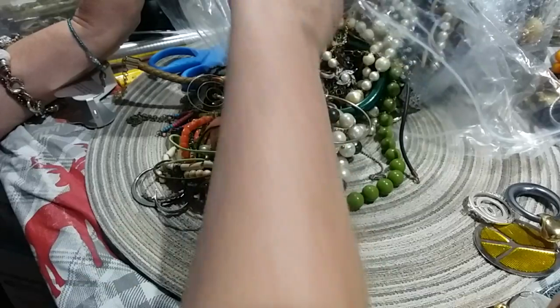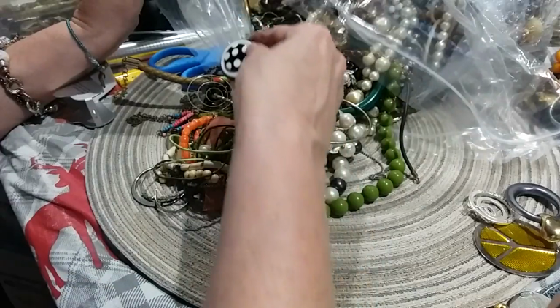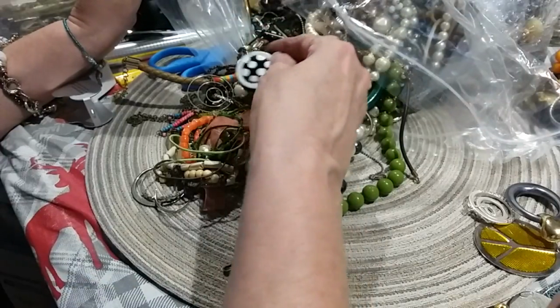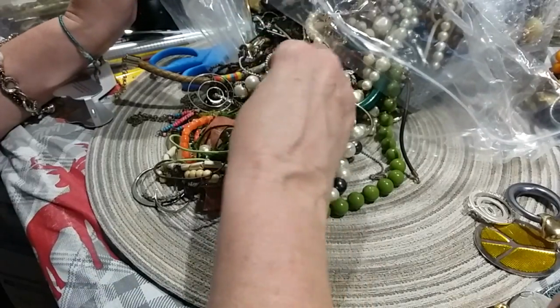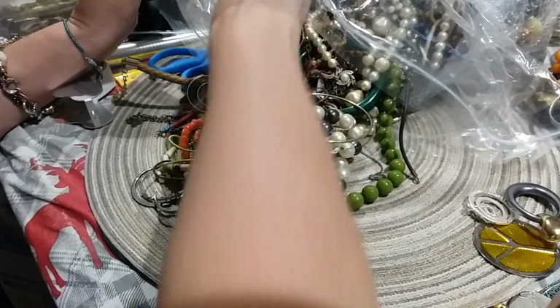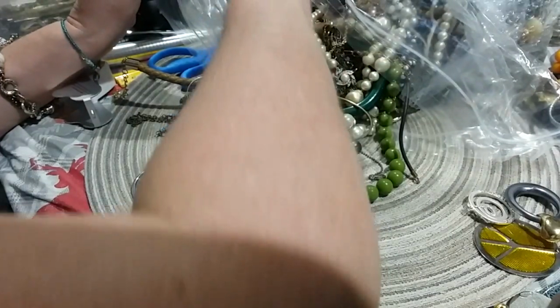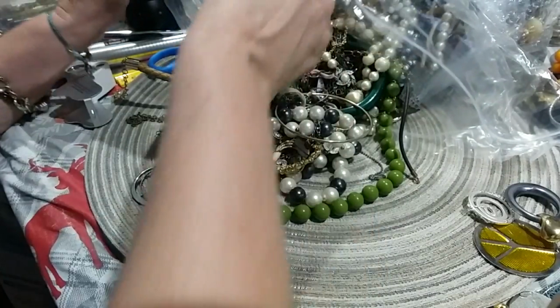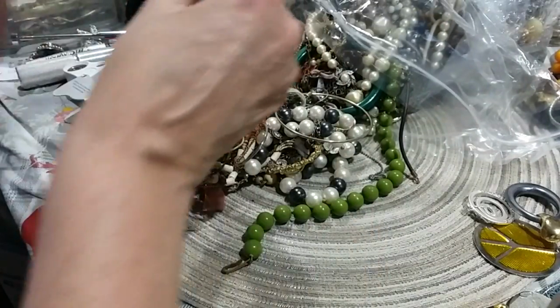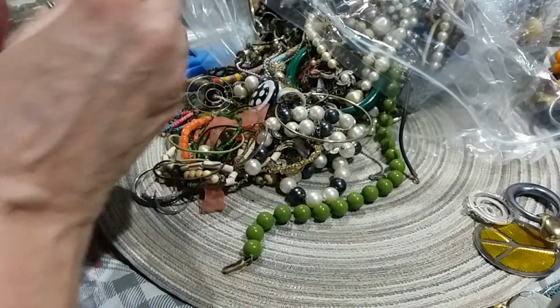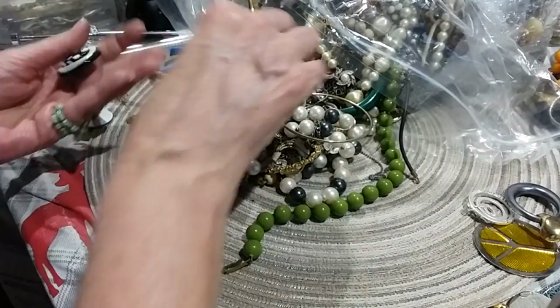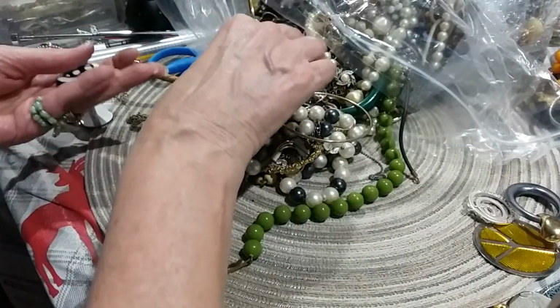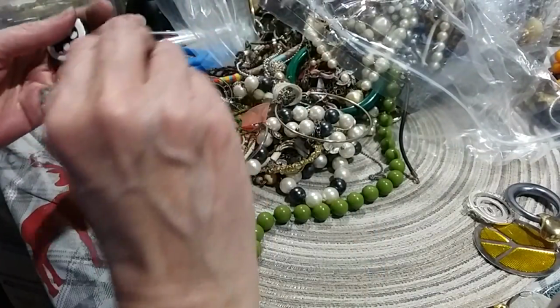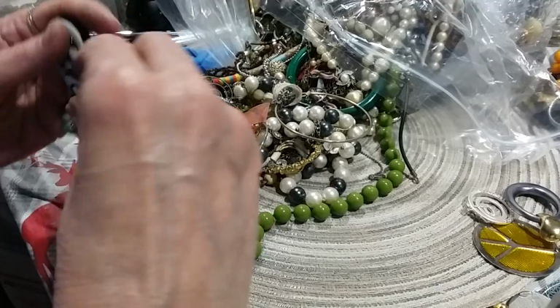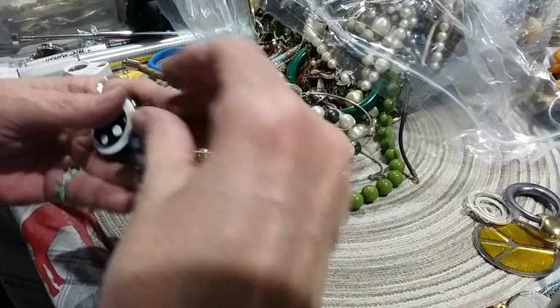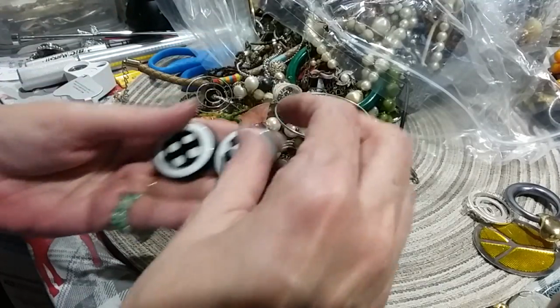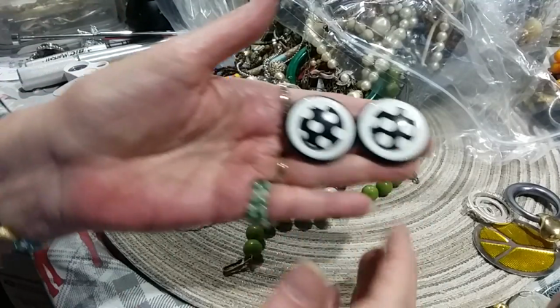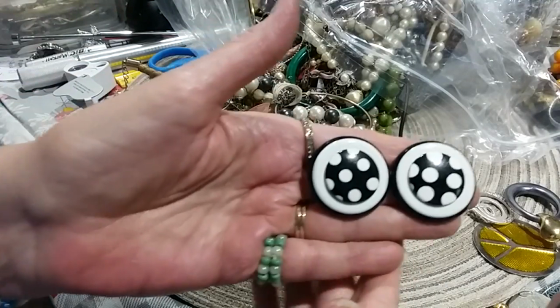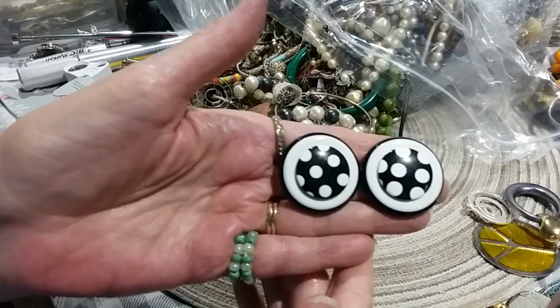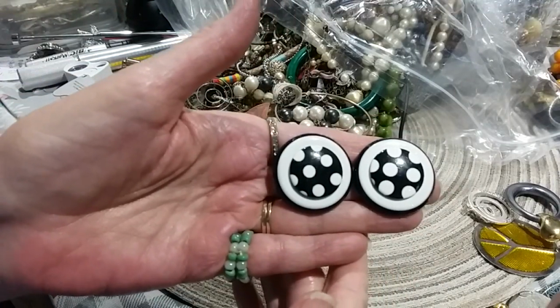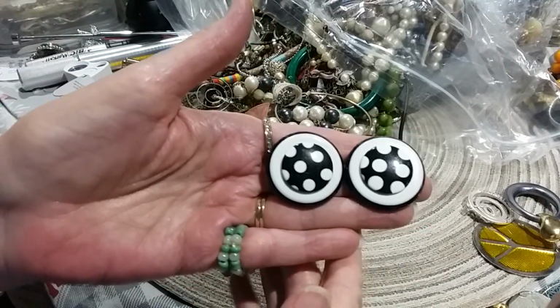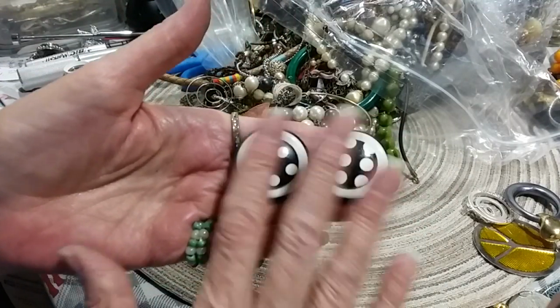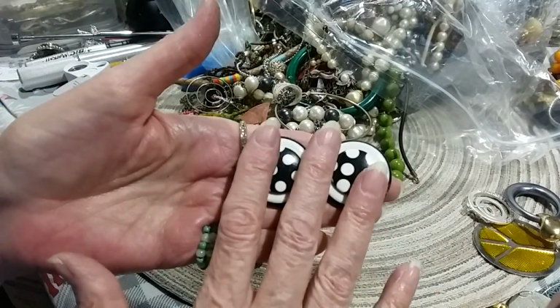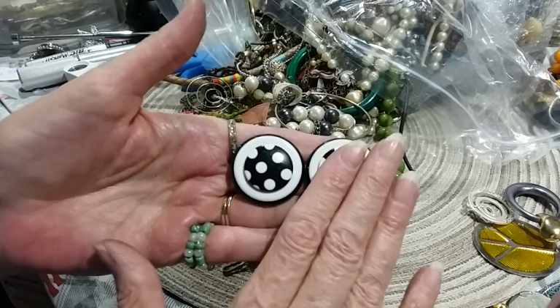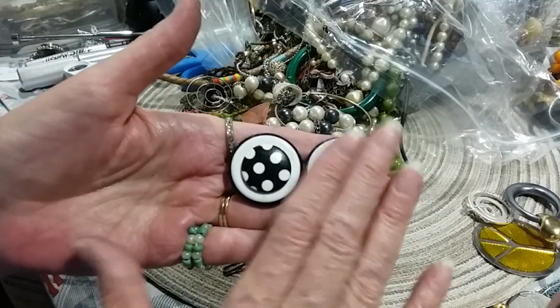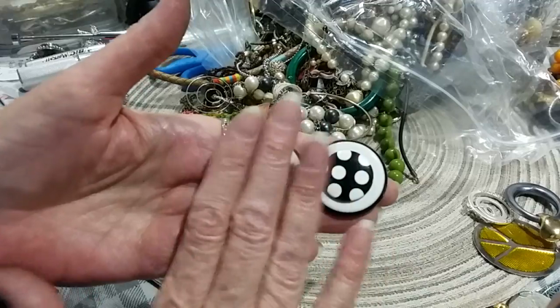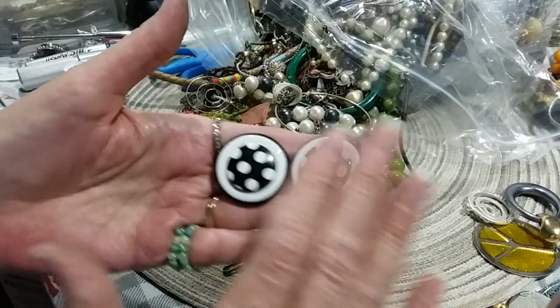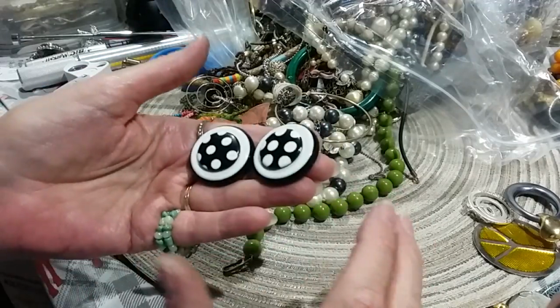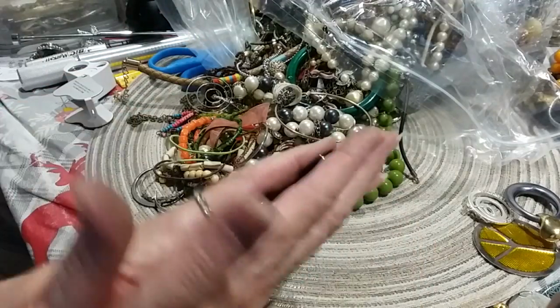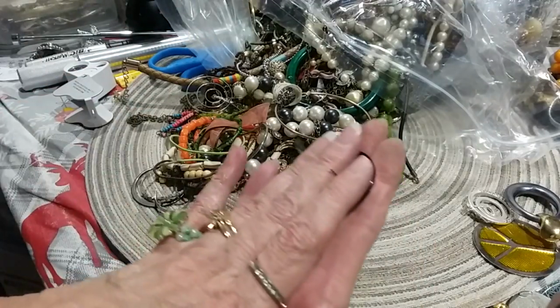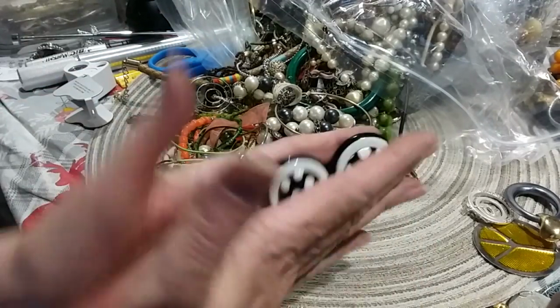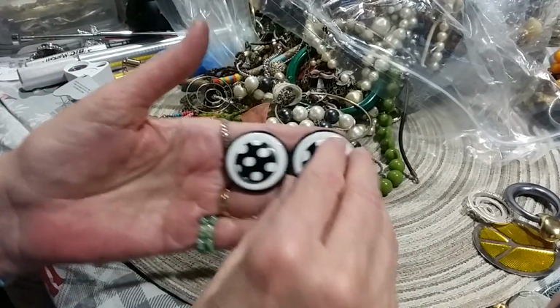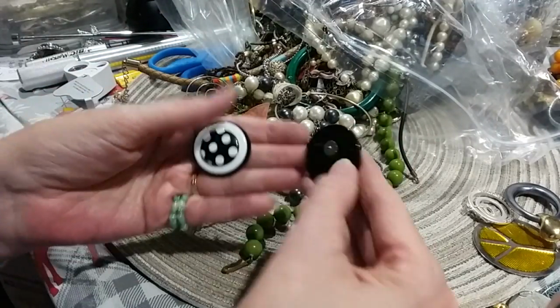Here's some little post earrings — black and white polka dots, they're acrylic. Very cute — that's the back — they're good and clean.